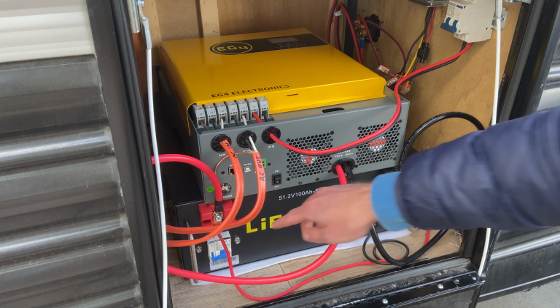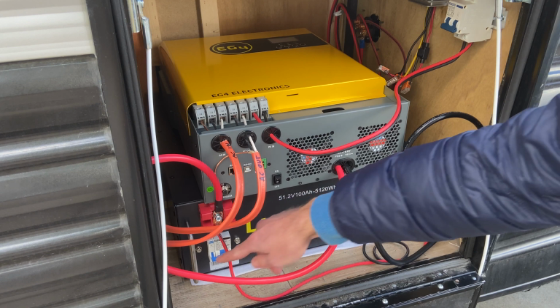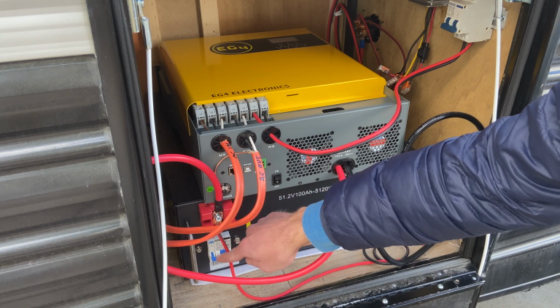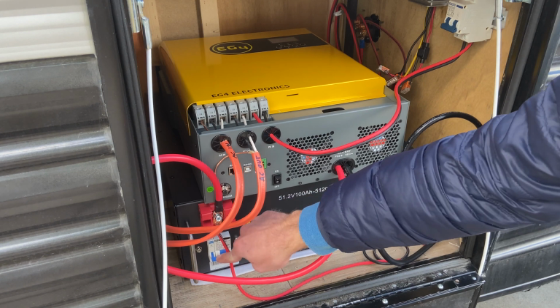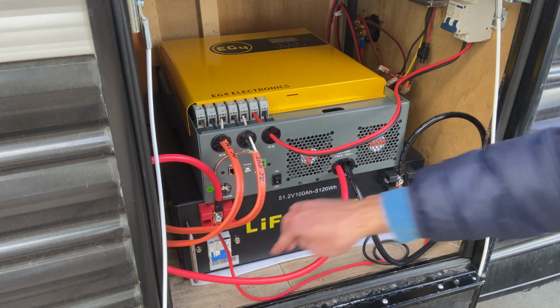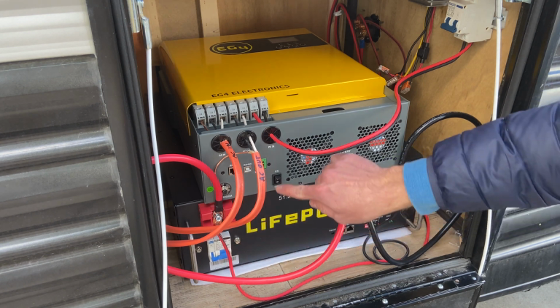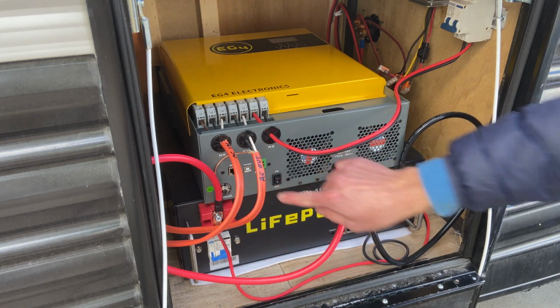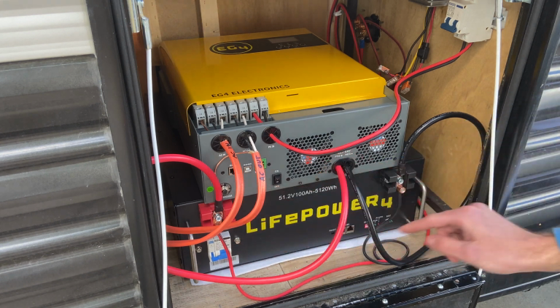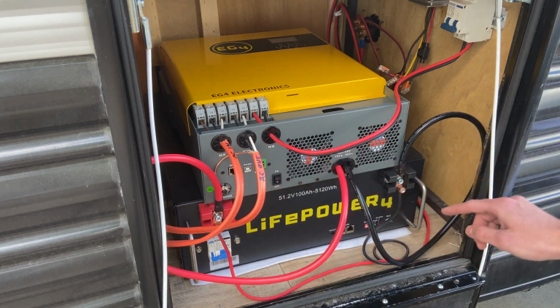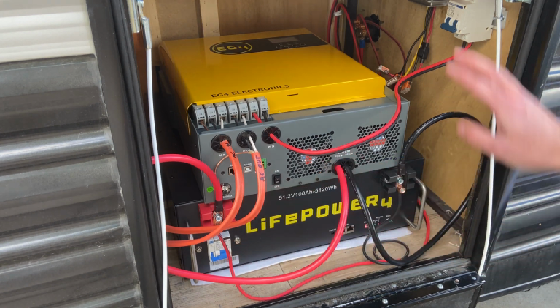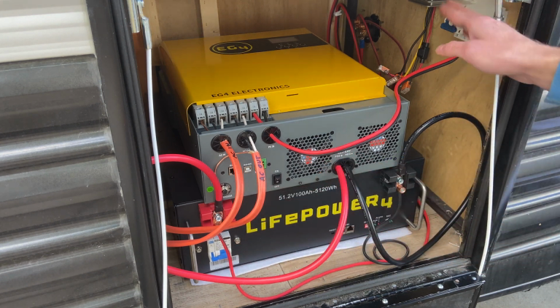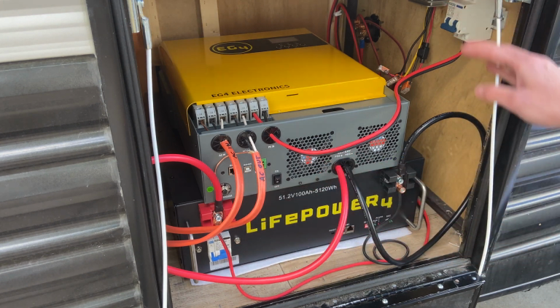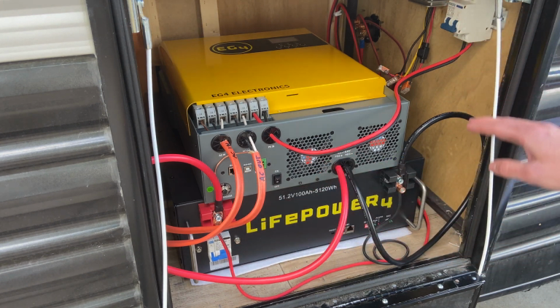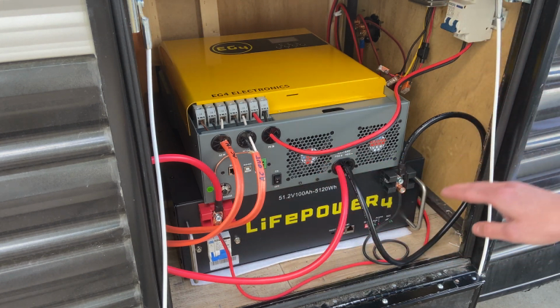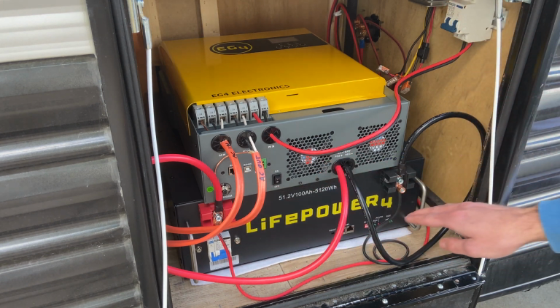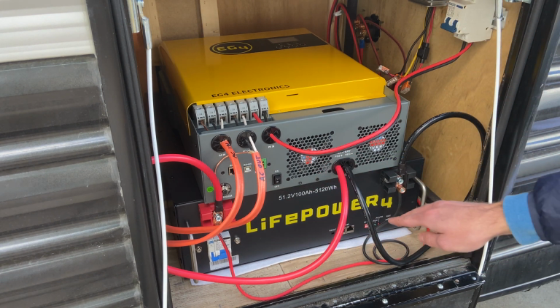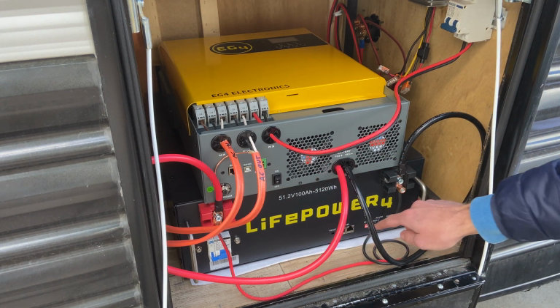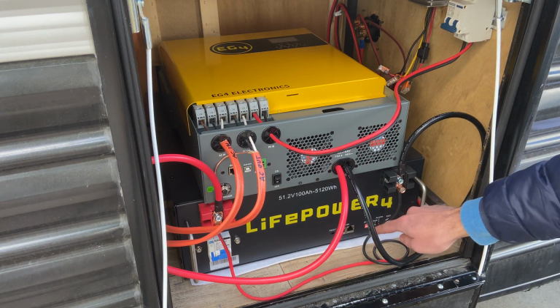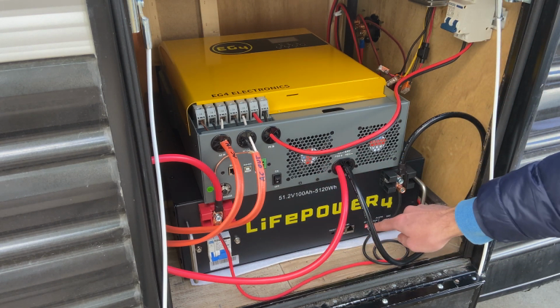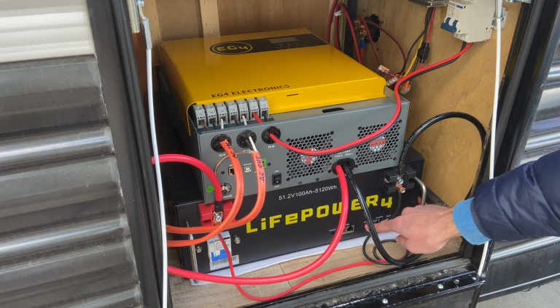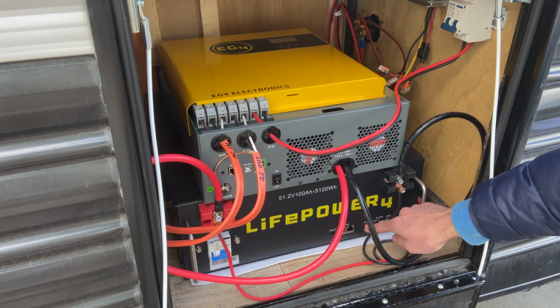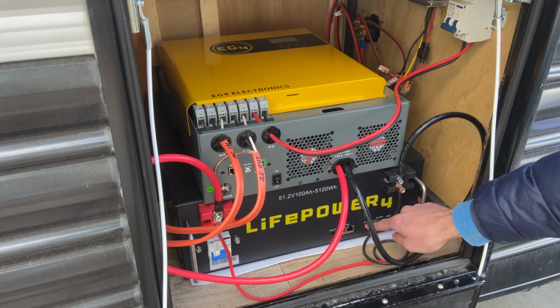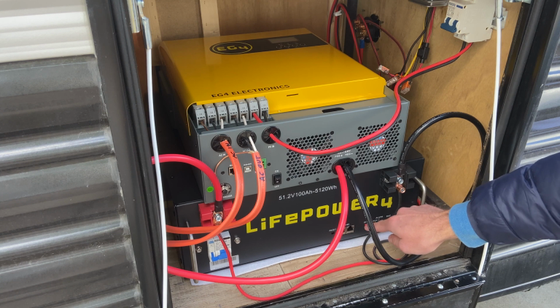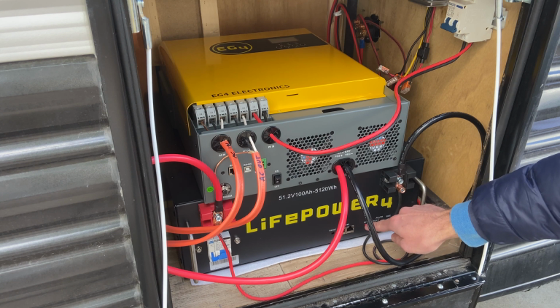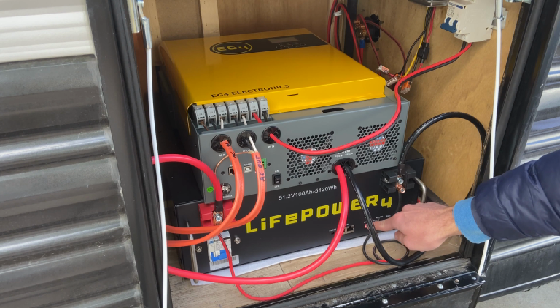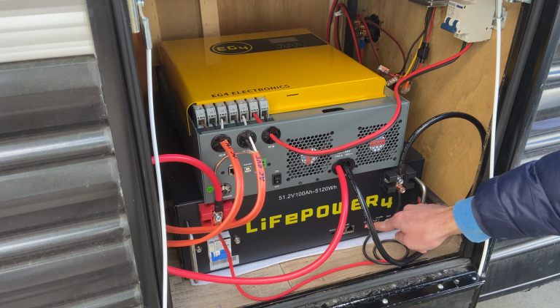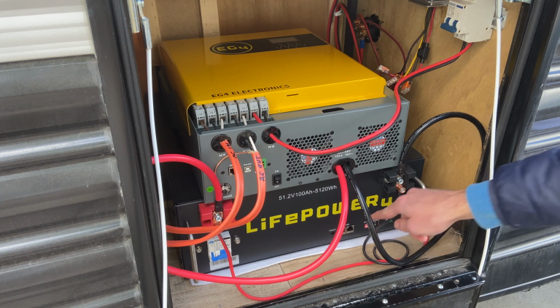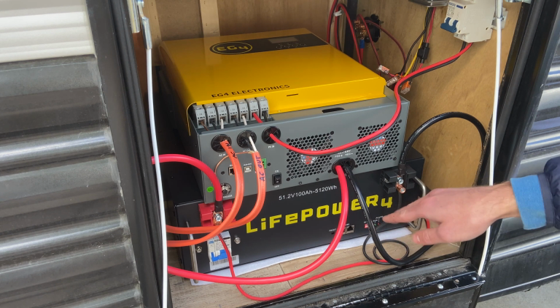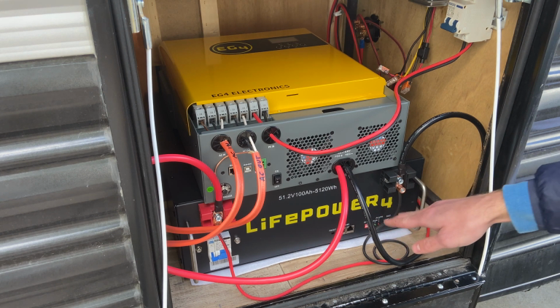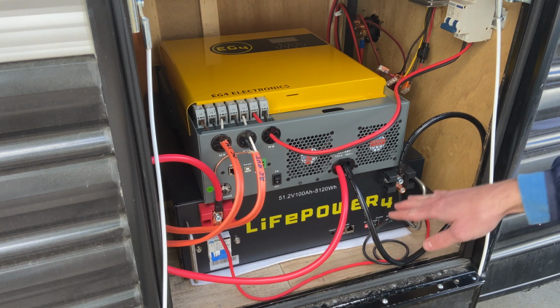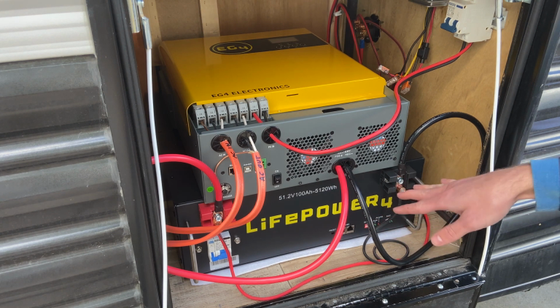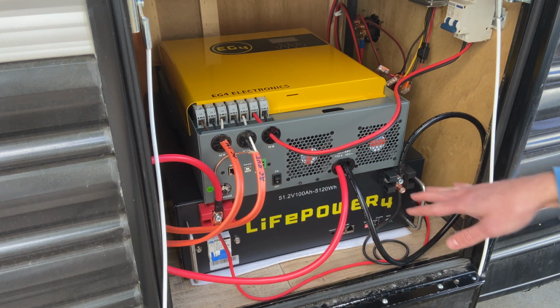Make sure your battery is off, inverter is off, solar is off, and then make sure that all these dip switches — all four of them — are down.